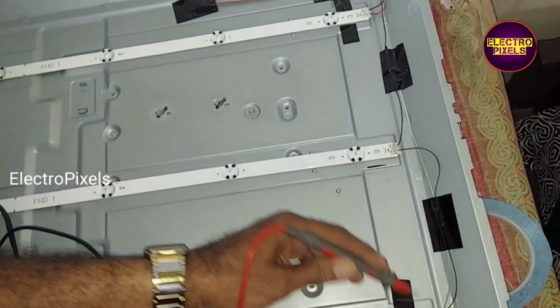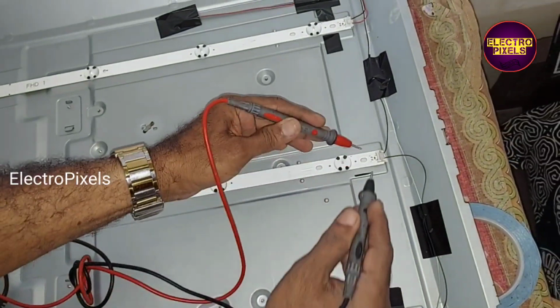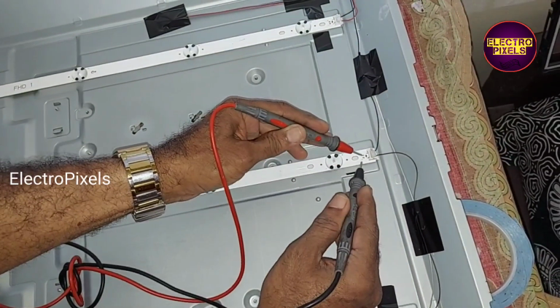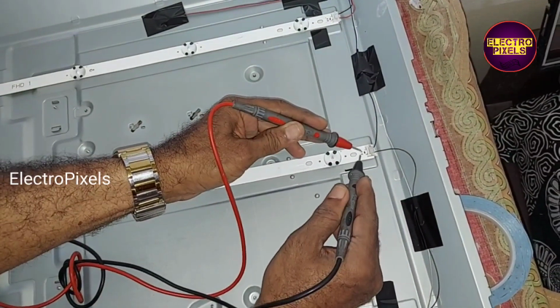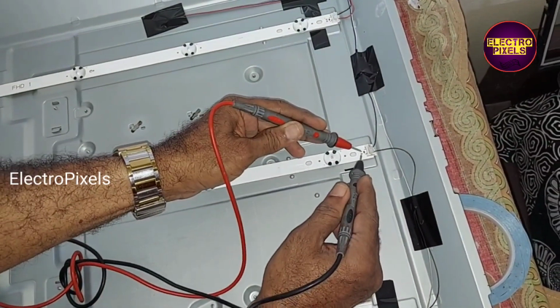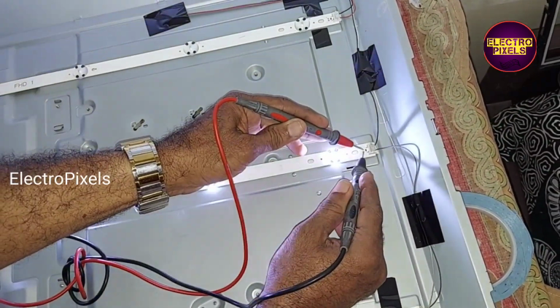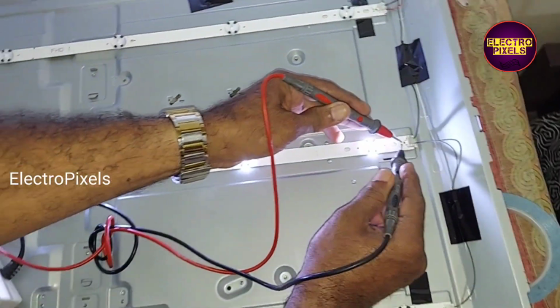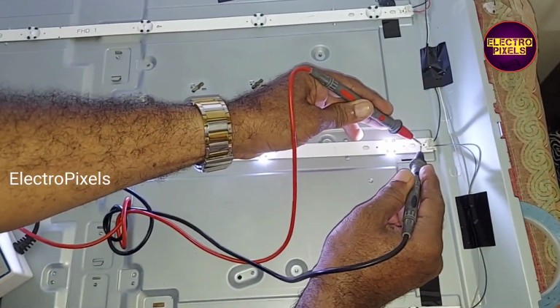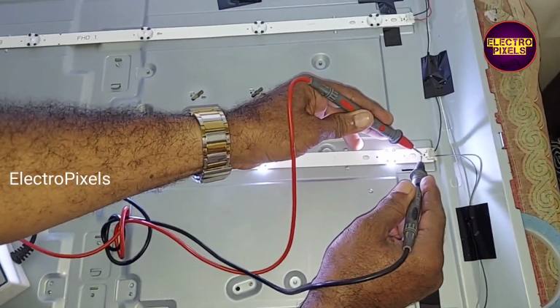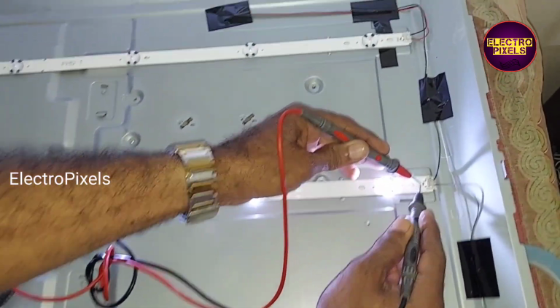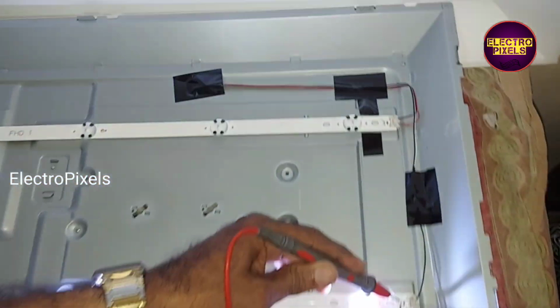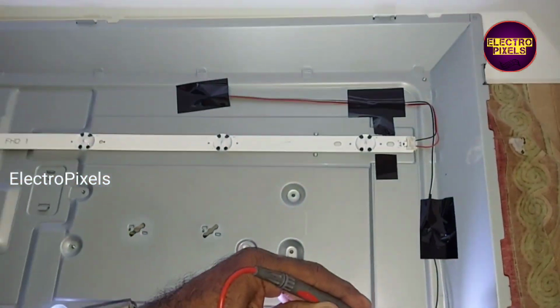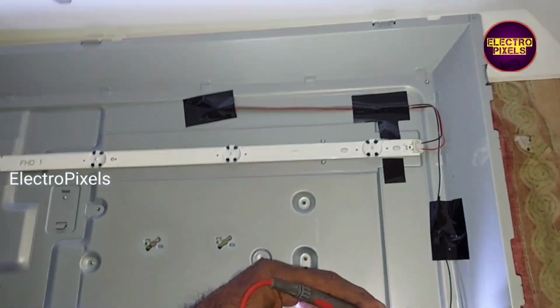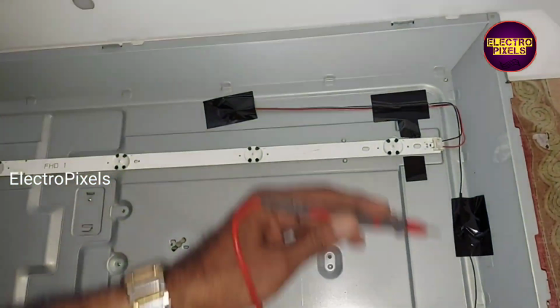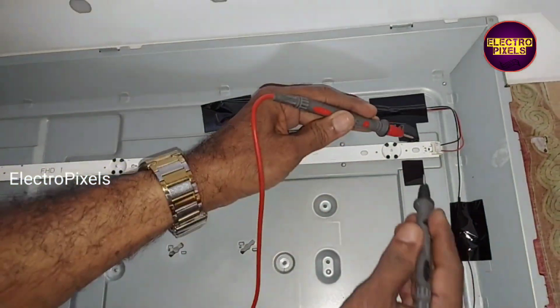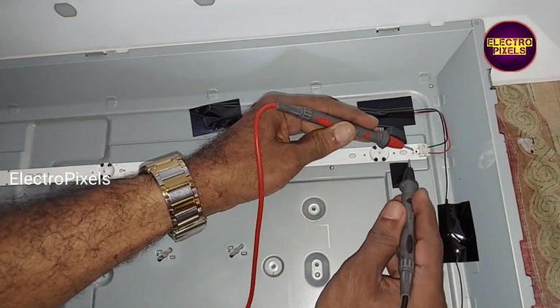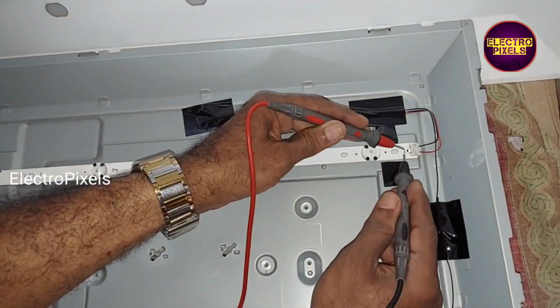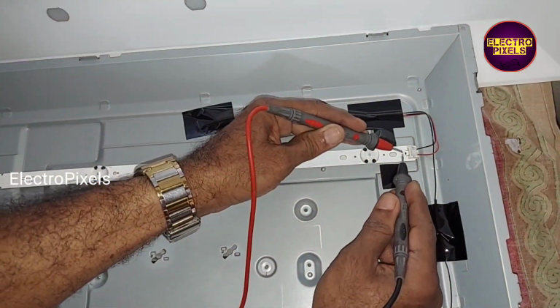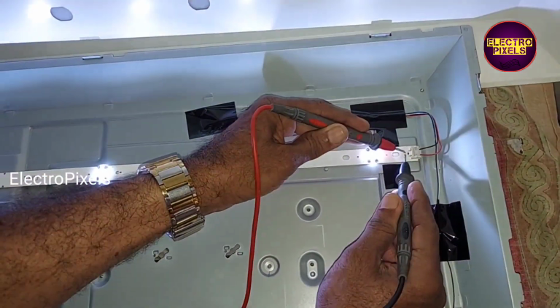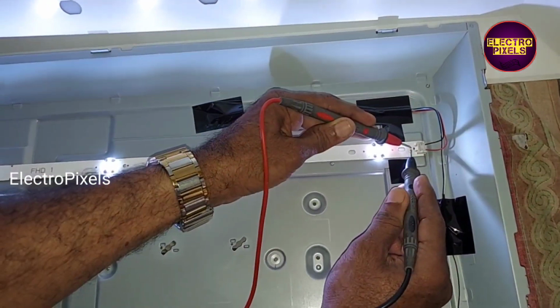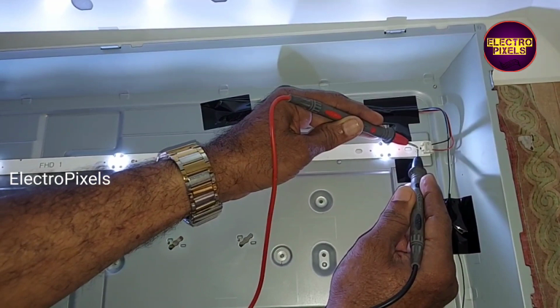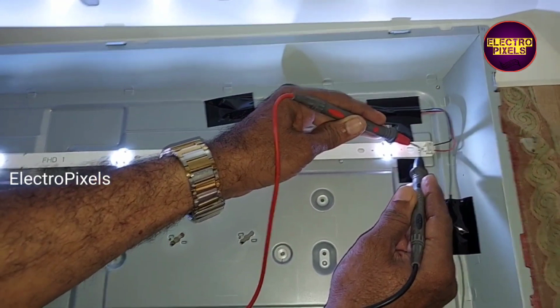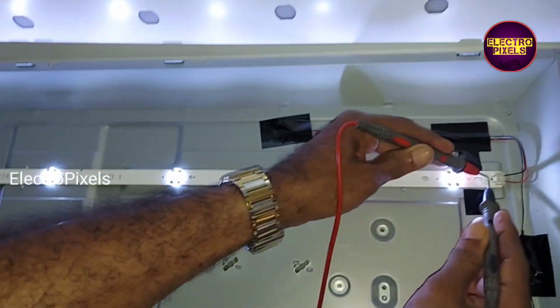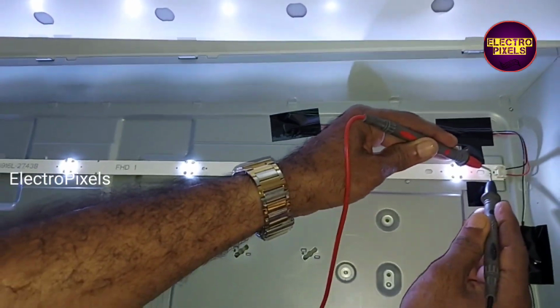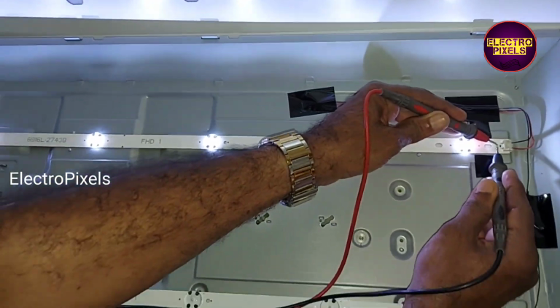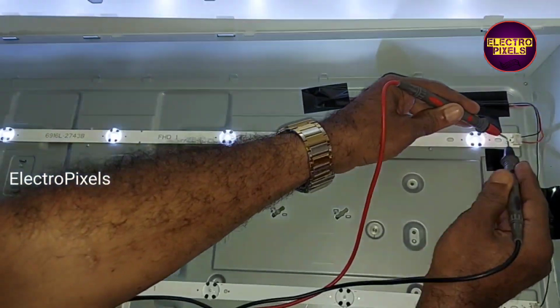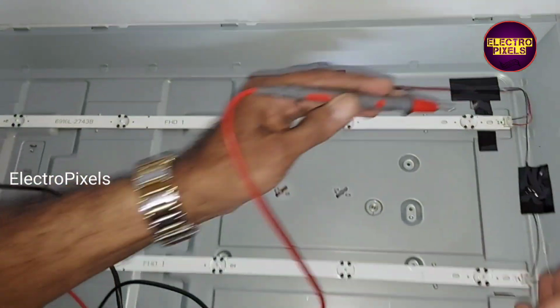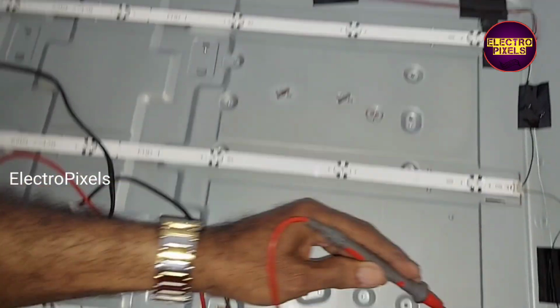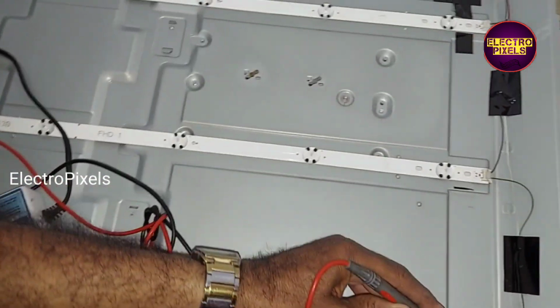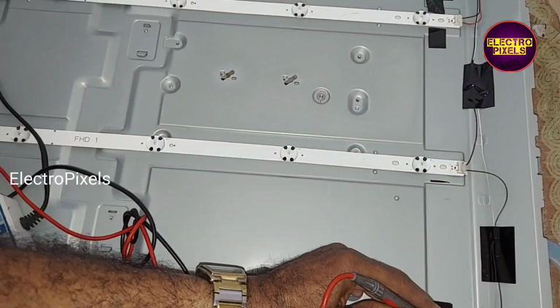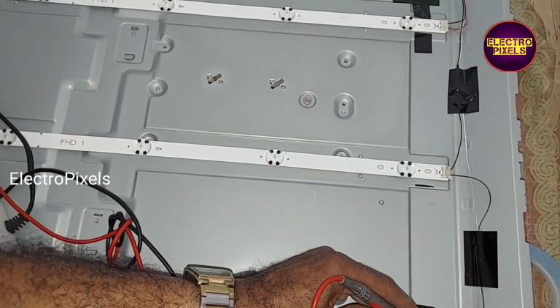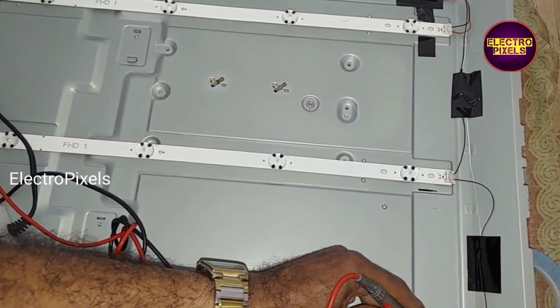See friends, finally here you can see the new LED strips are working. There is no blue color tint issue.